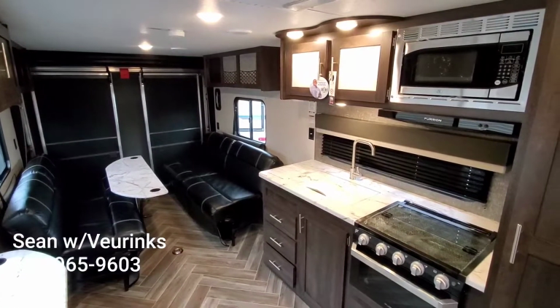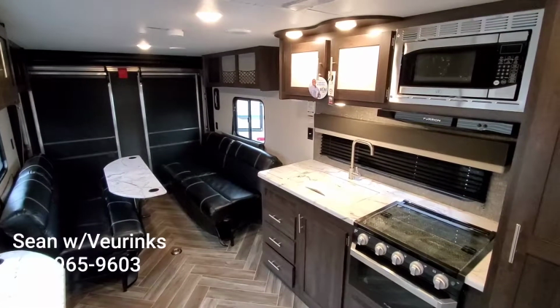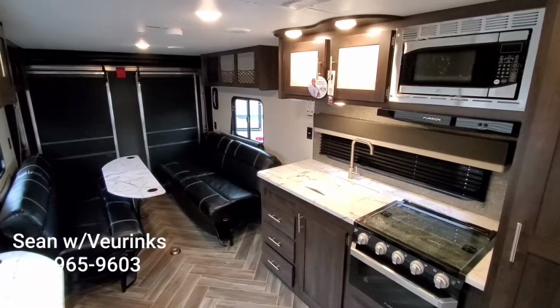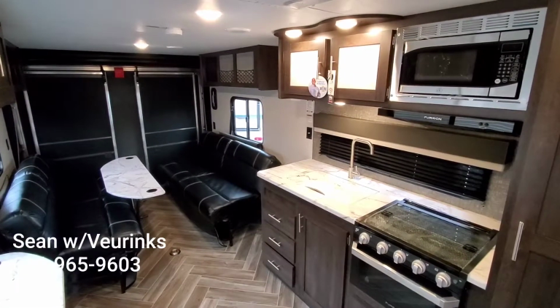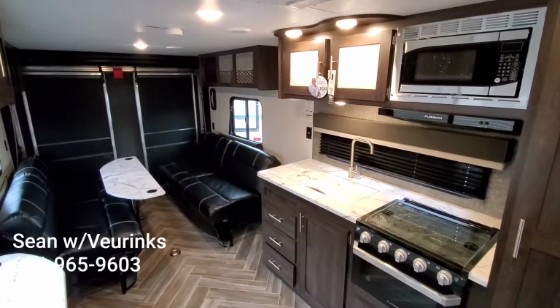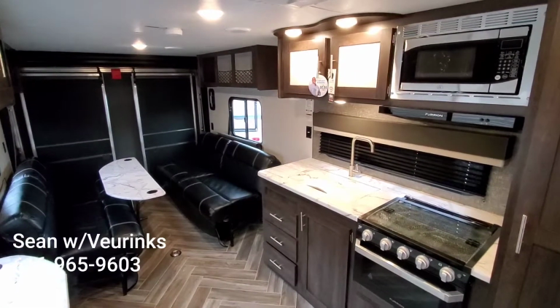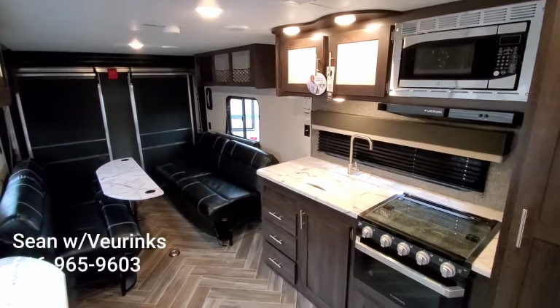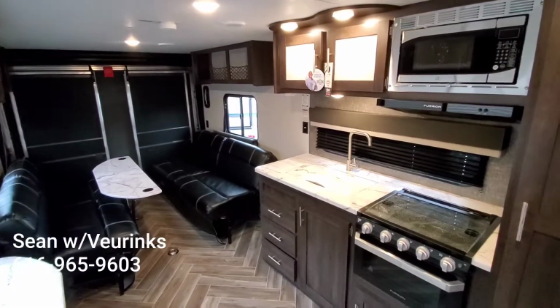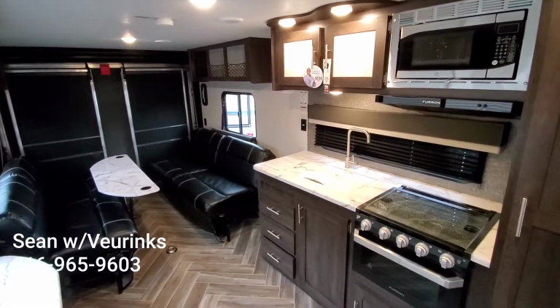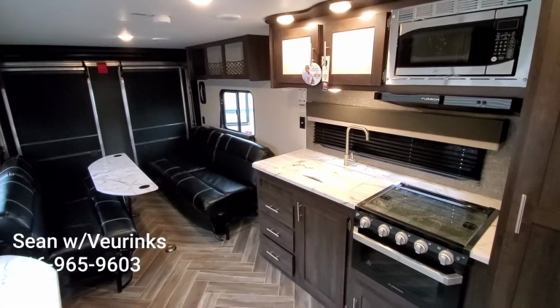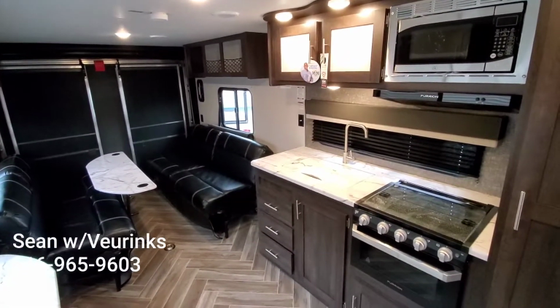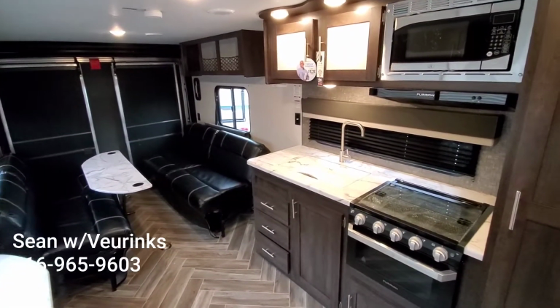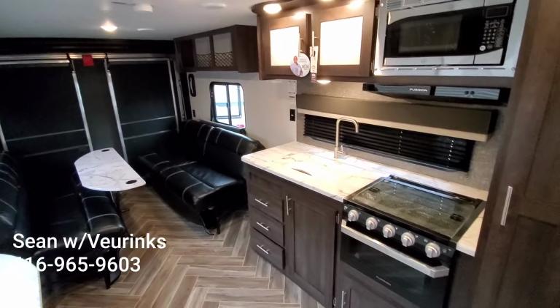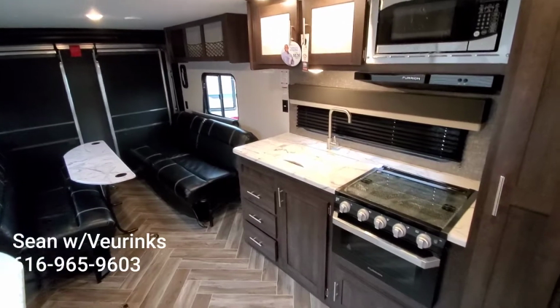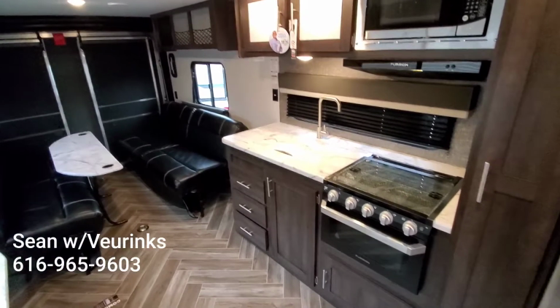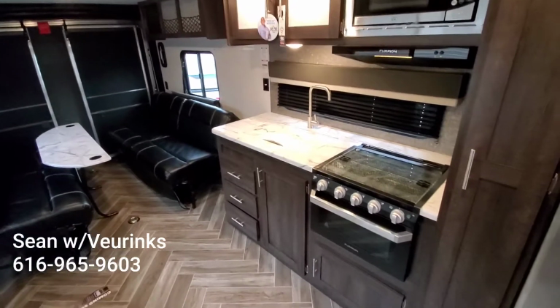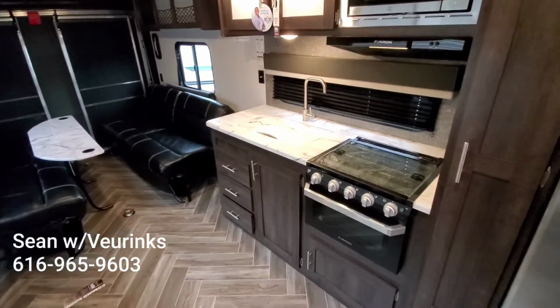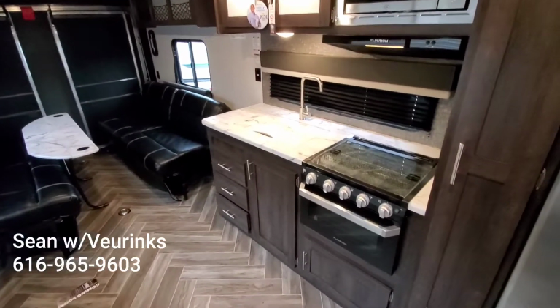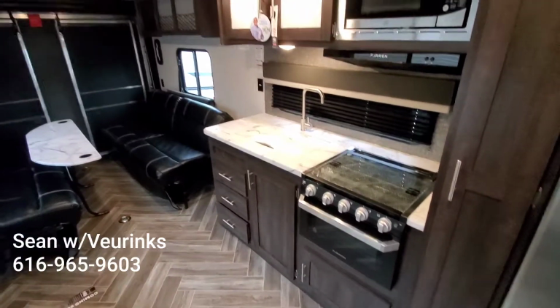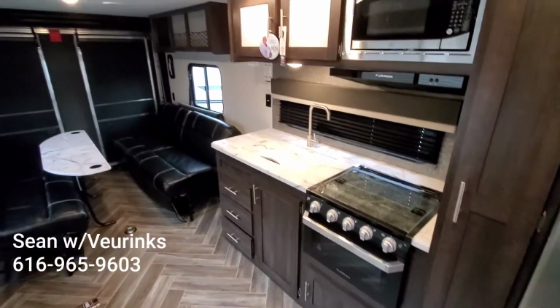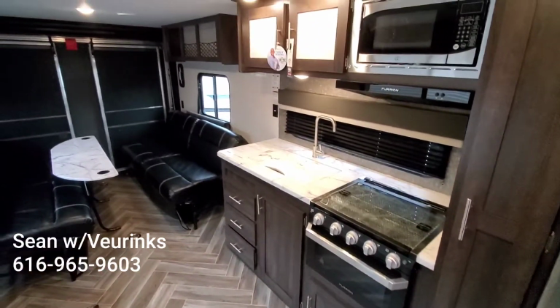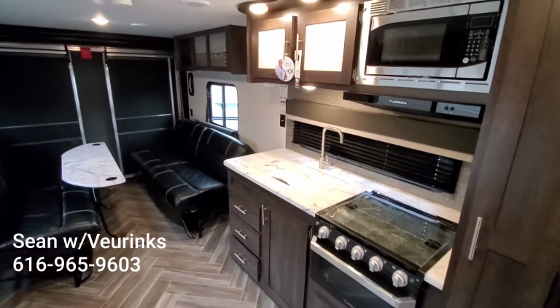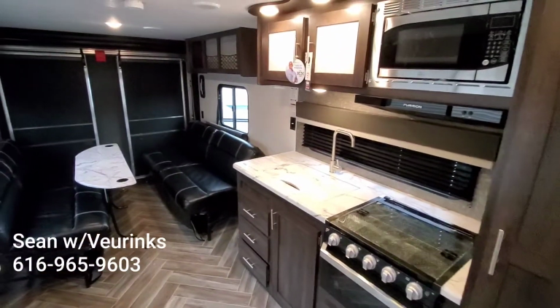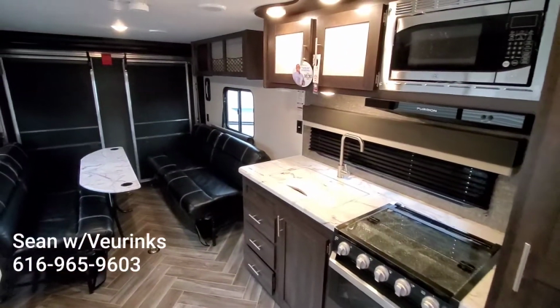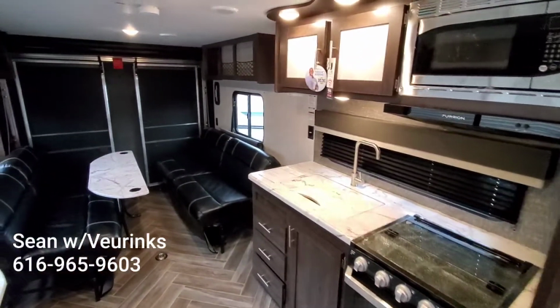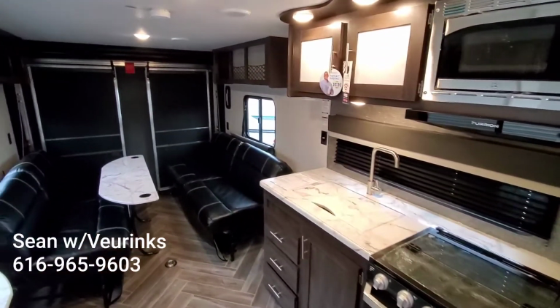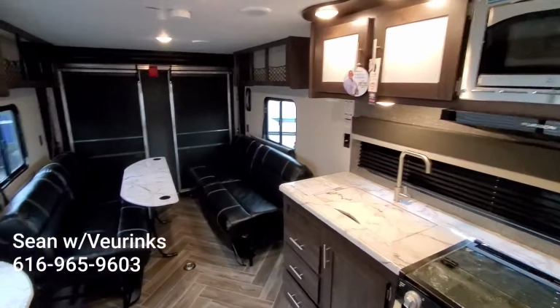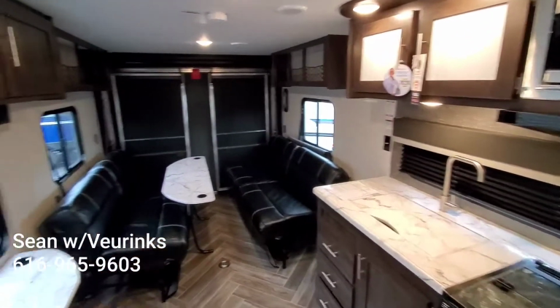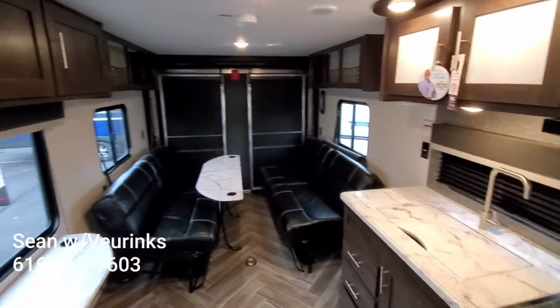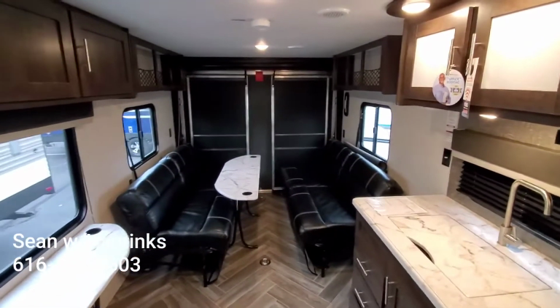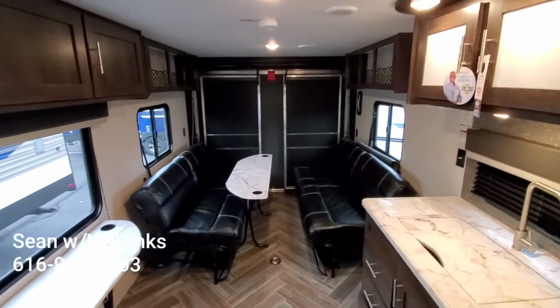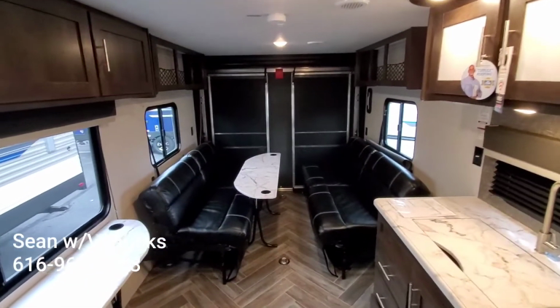Hey, Irene and Dwayne. This is Sean at V-Rings. Thank you guys so much for coming out today. It was really nice to meet both of you. I enjoyed spending those couple of hours — that was a lot of fun.